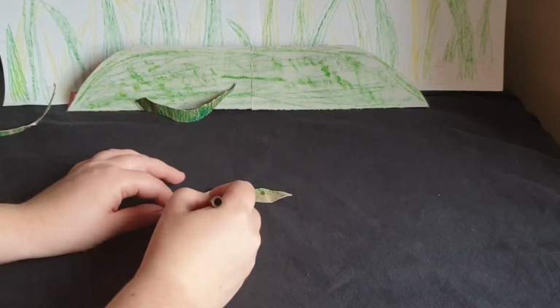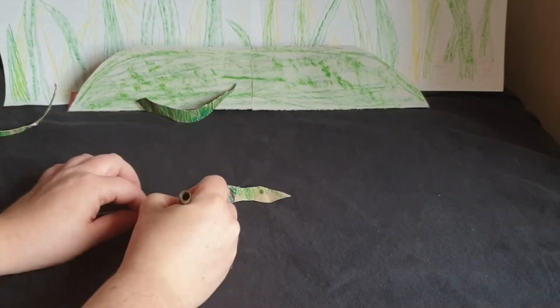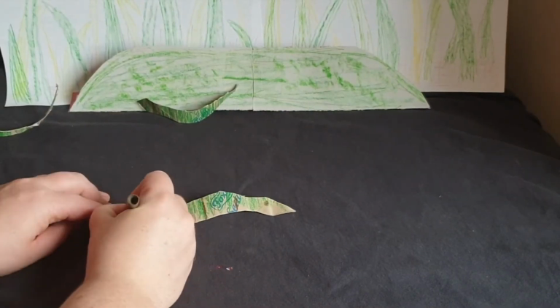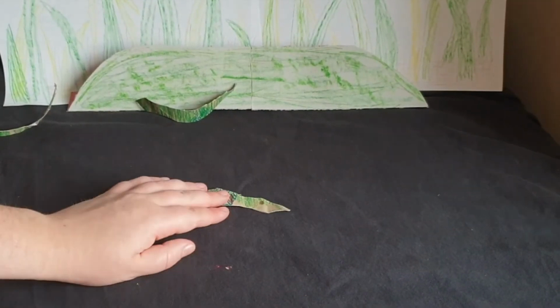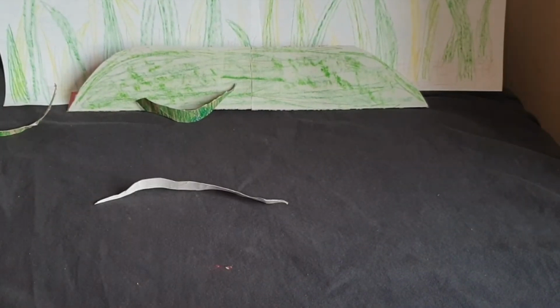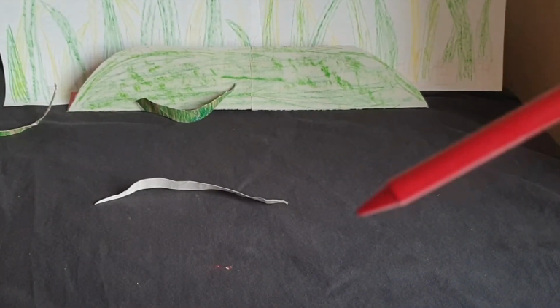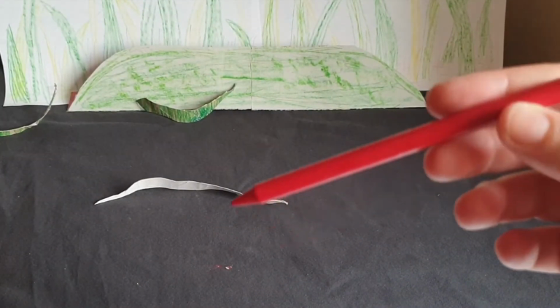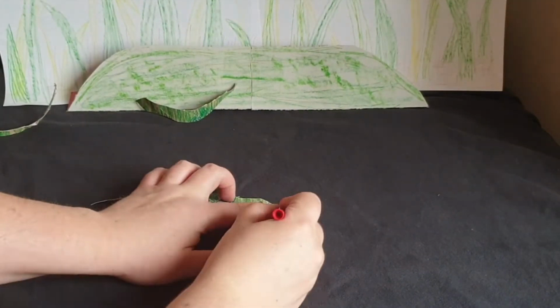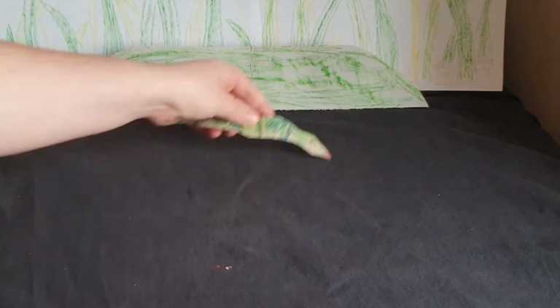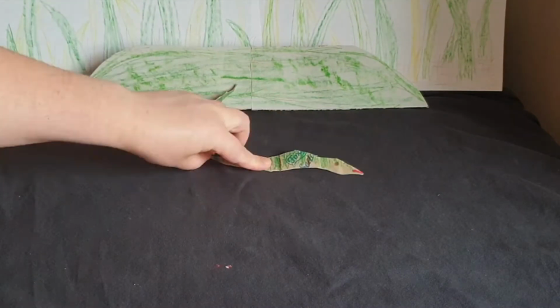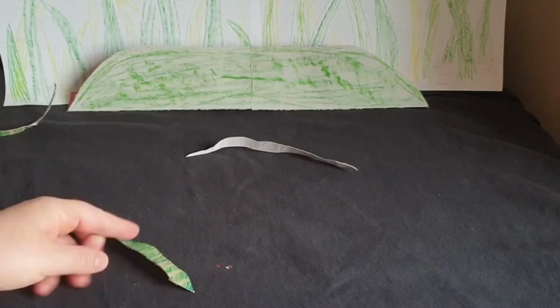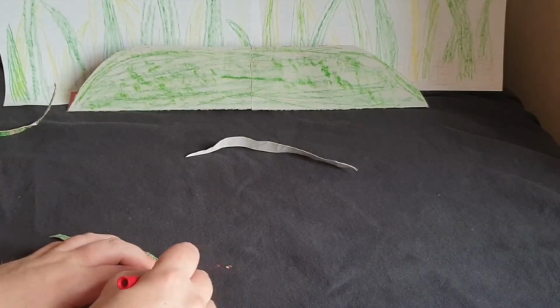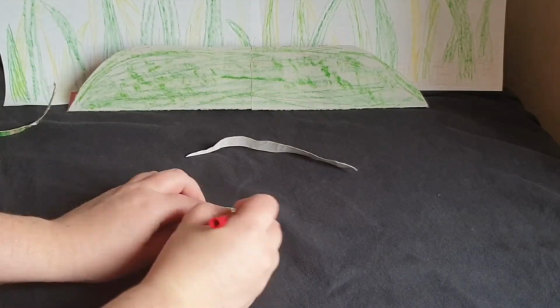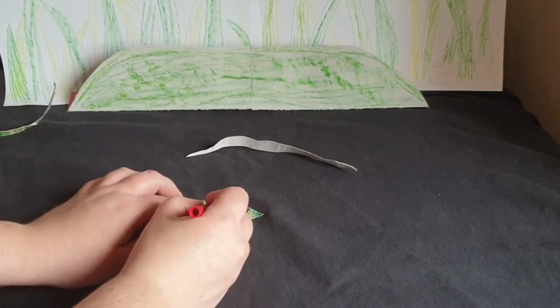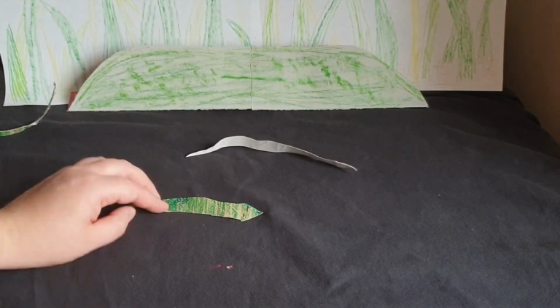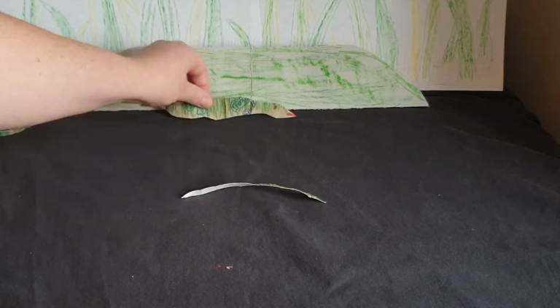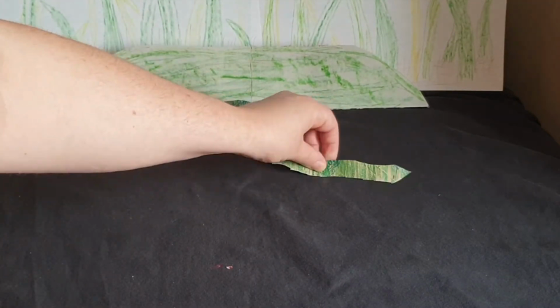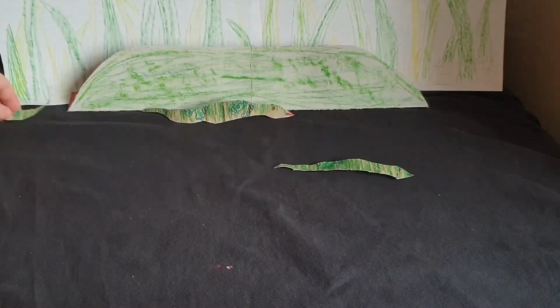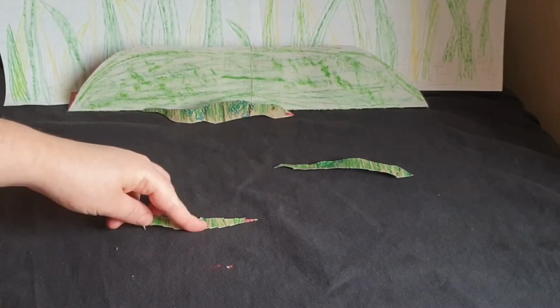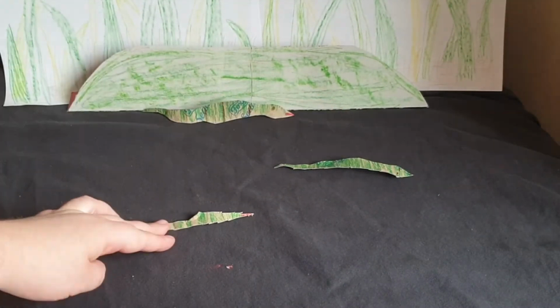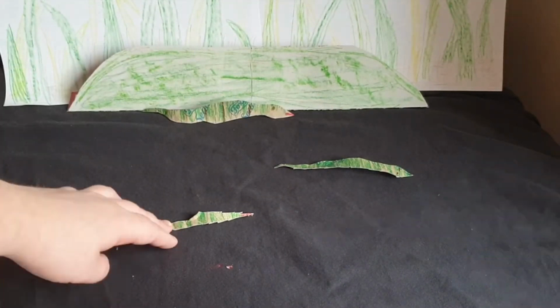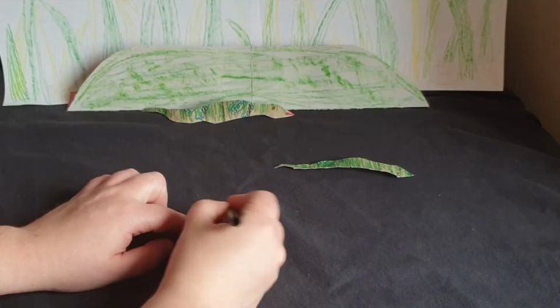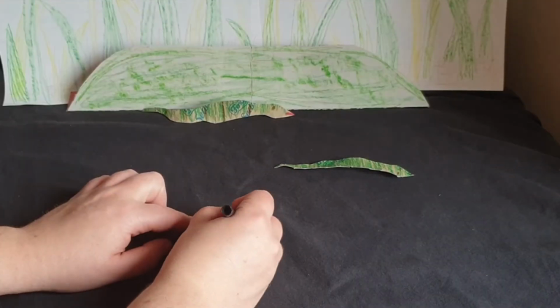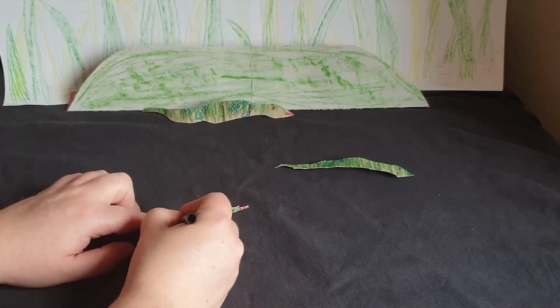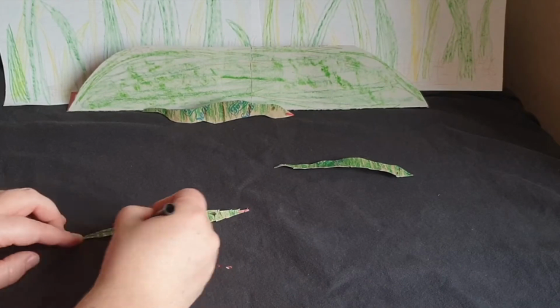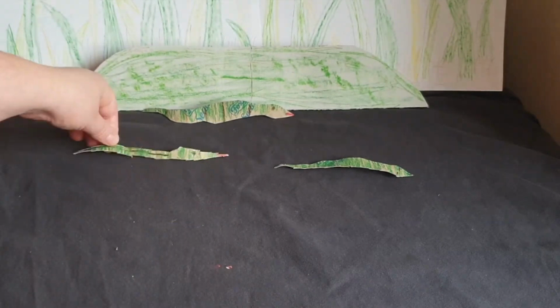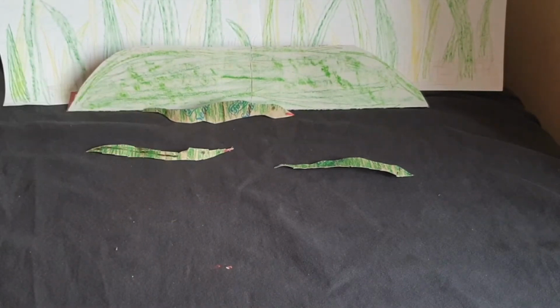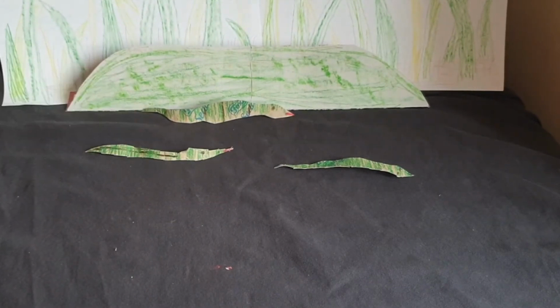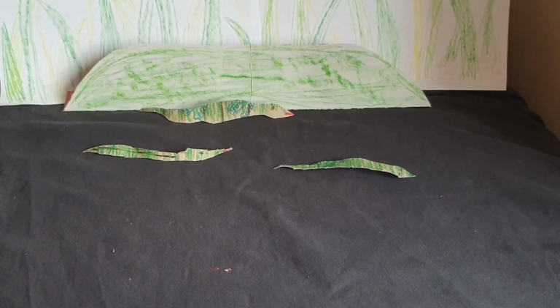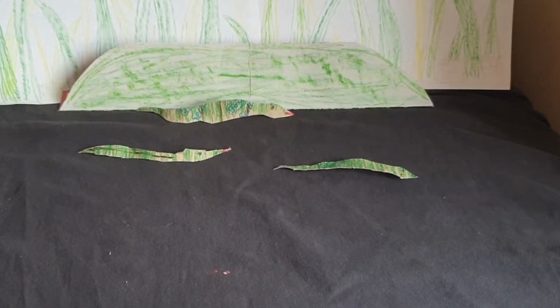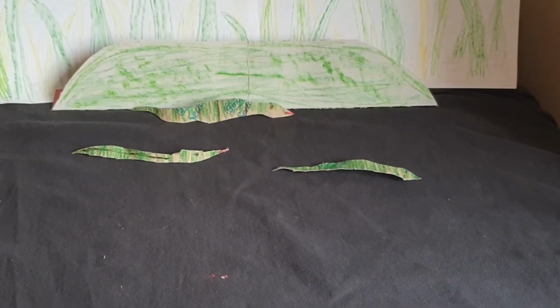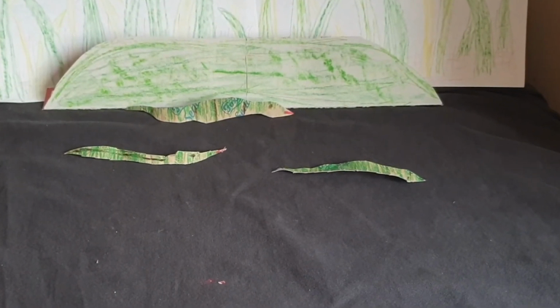You can add stripes, dots, or anything you want to your snakes! We are all done! How did yours turn out?